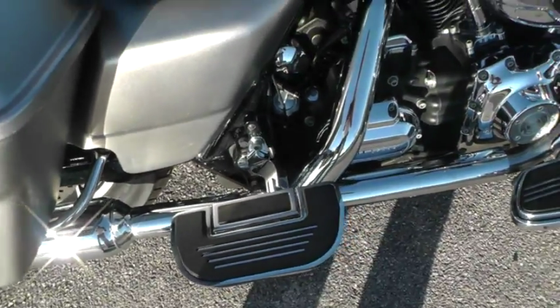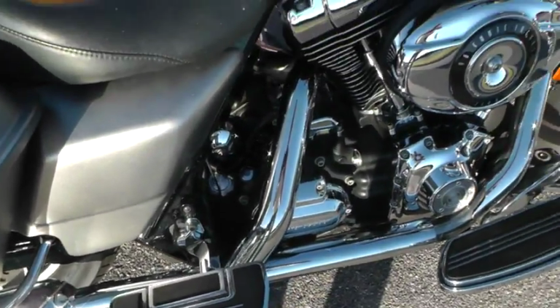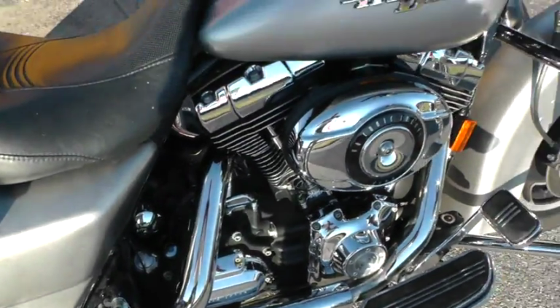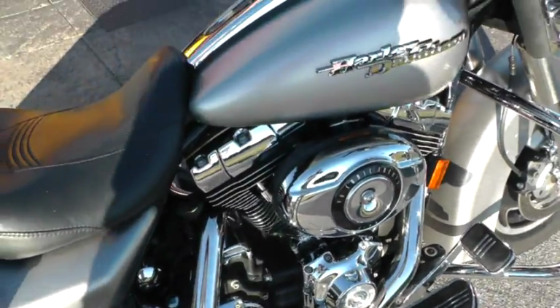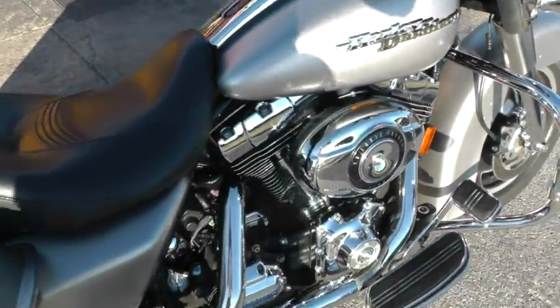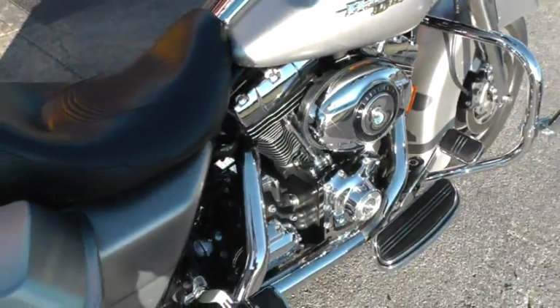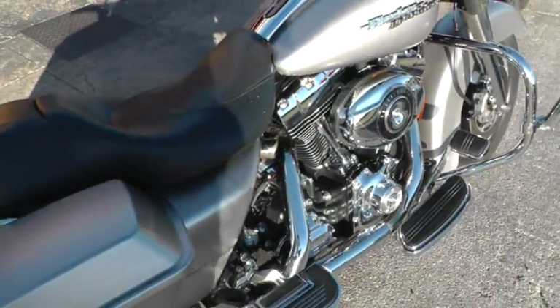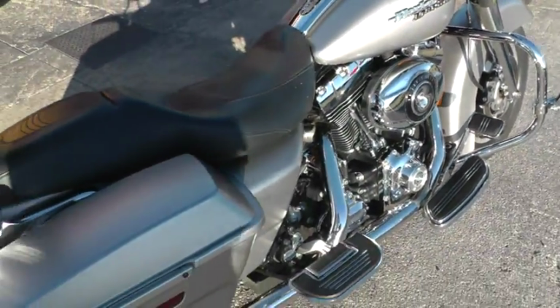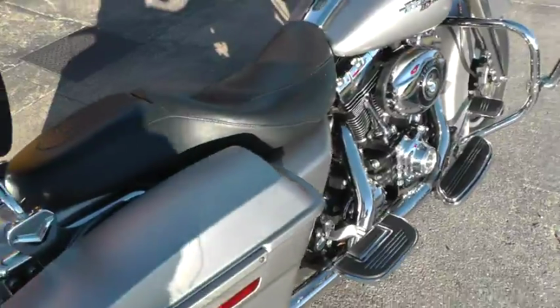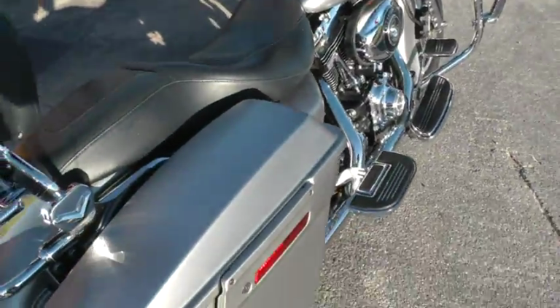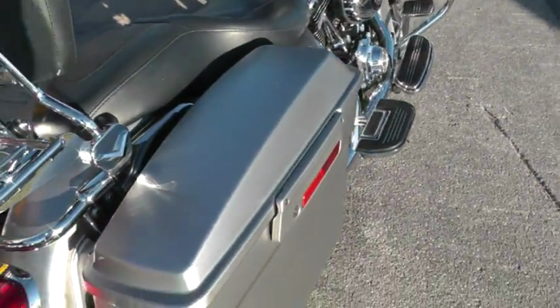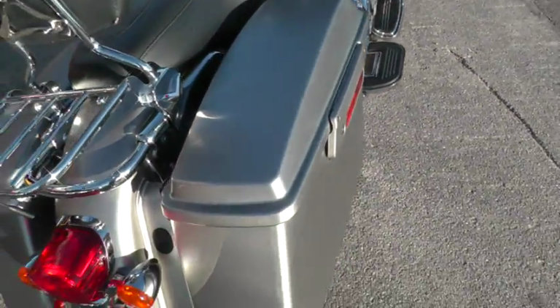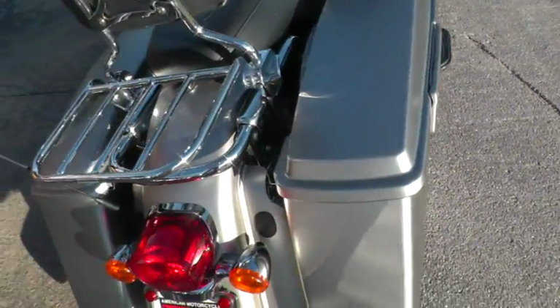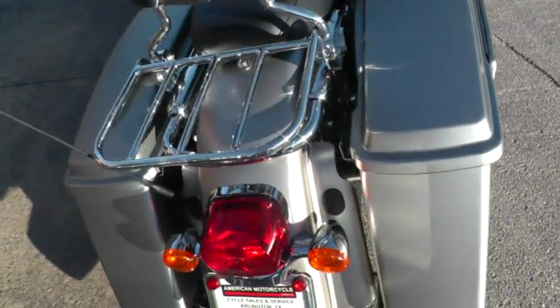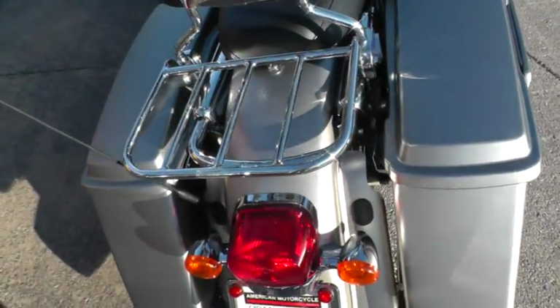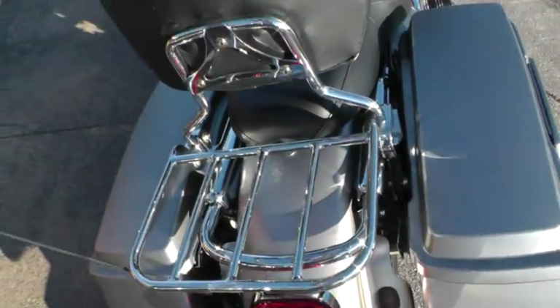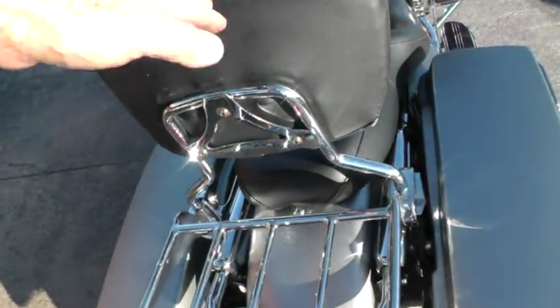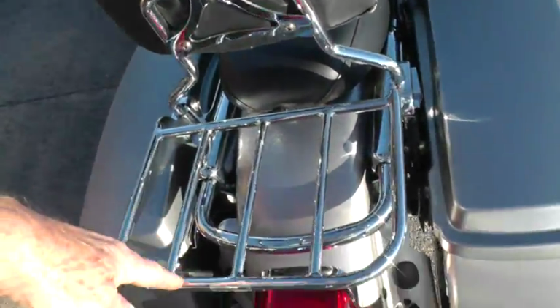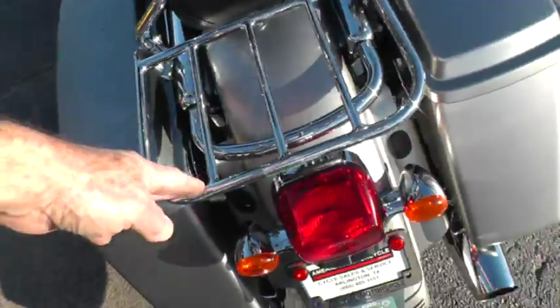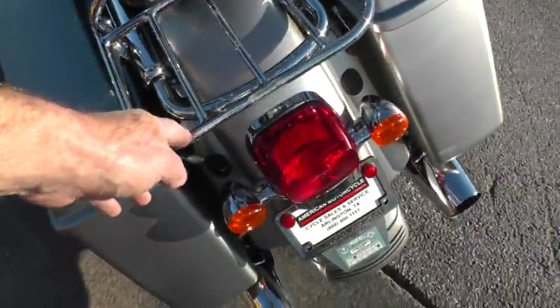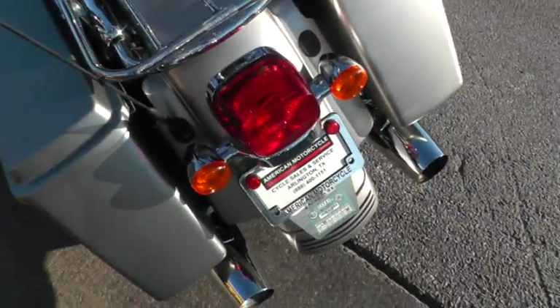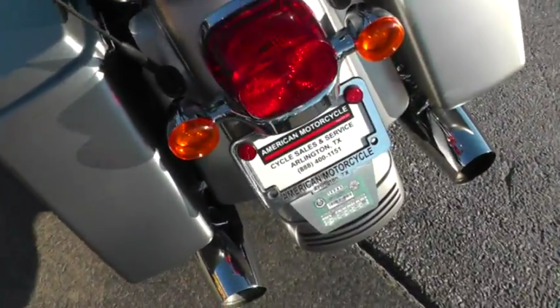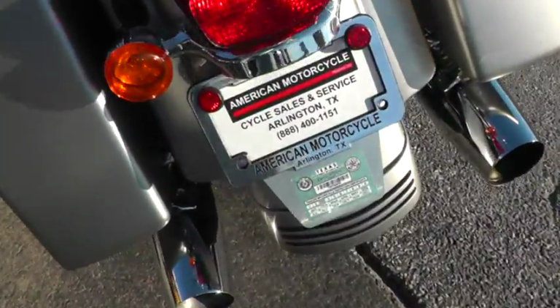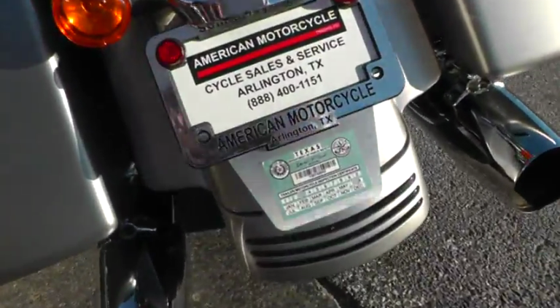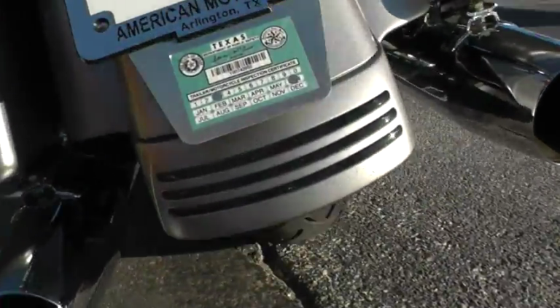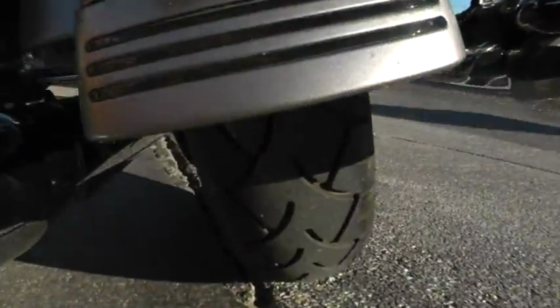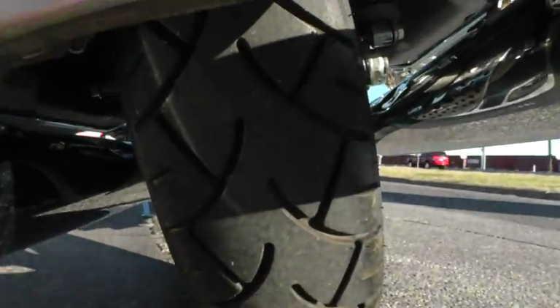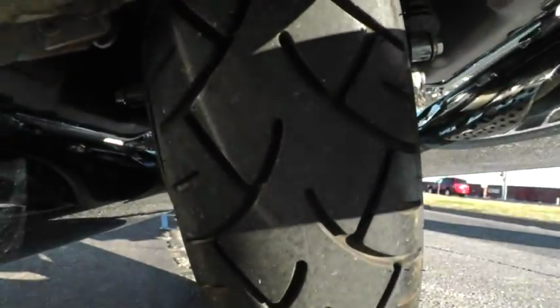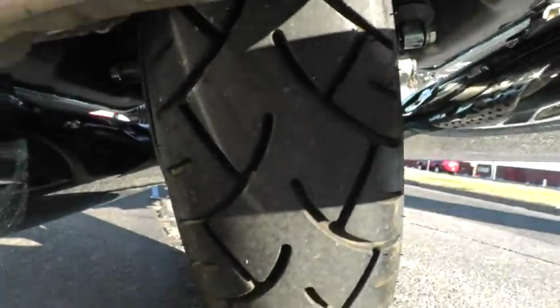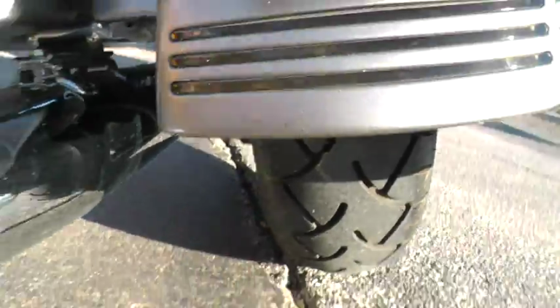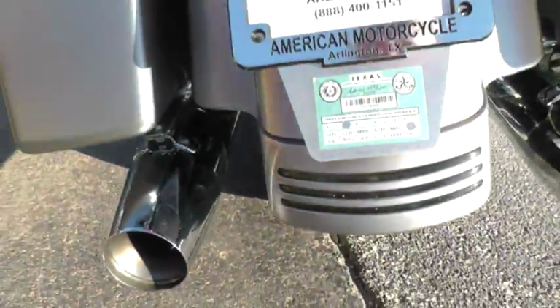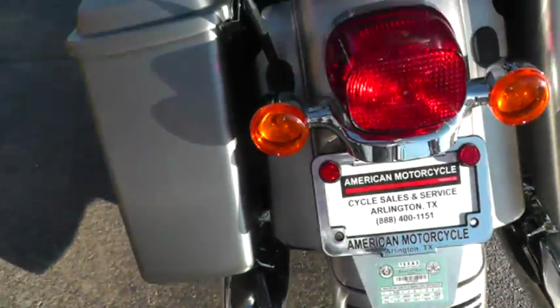It comes with a 96 inch motor and a 6 speed. It's a beautiful color. This bike's got a detachable backrest and luggage rack. The rear tire's in good shape with lots of miles left on that.